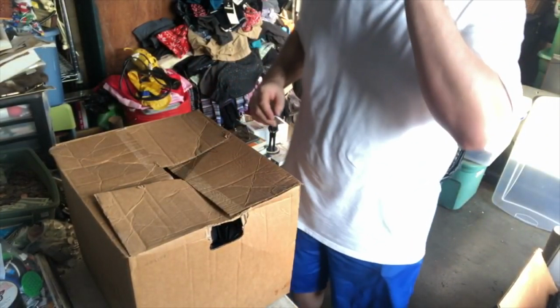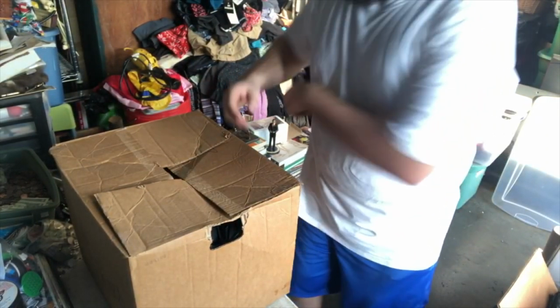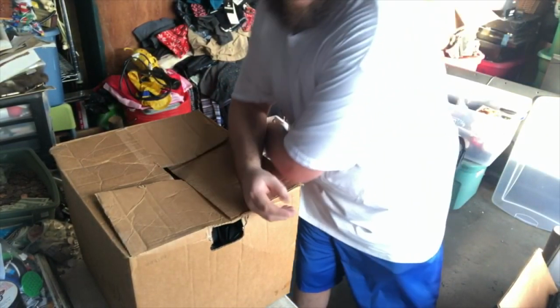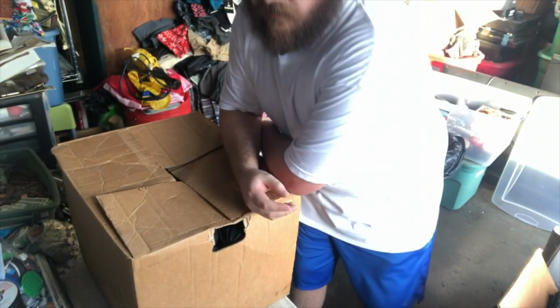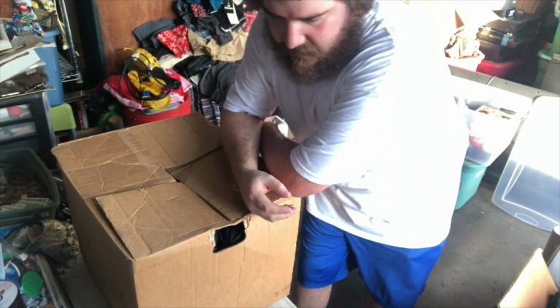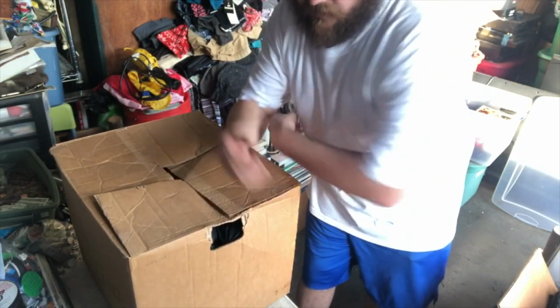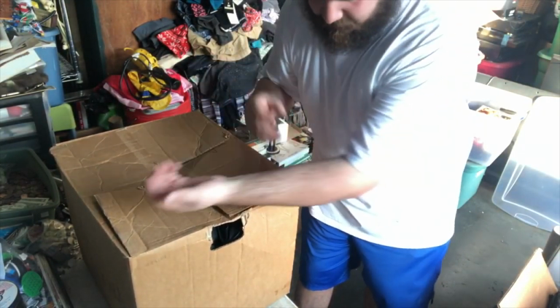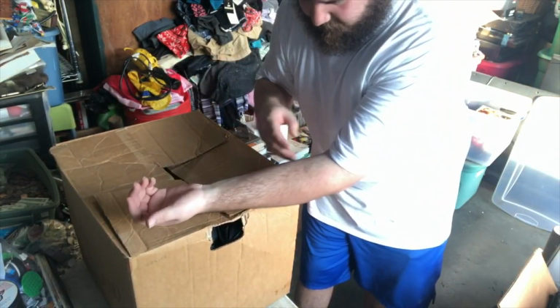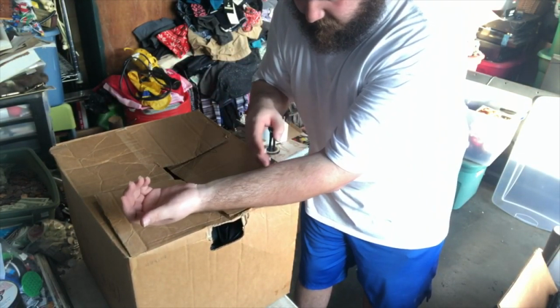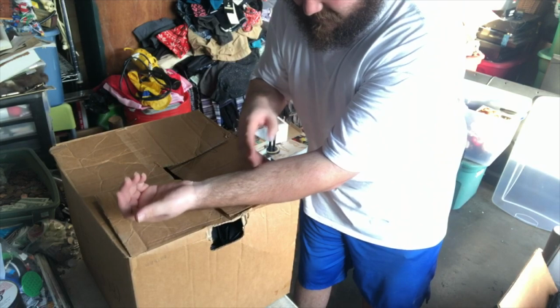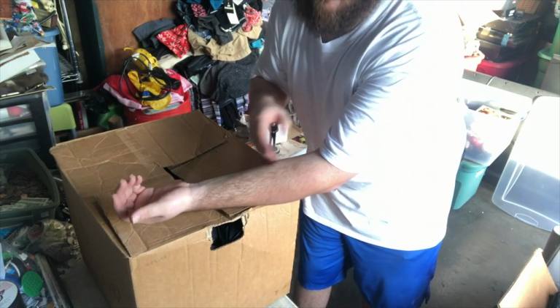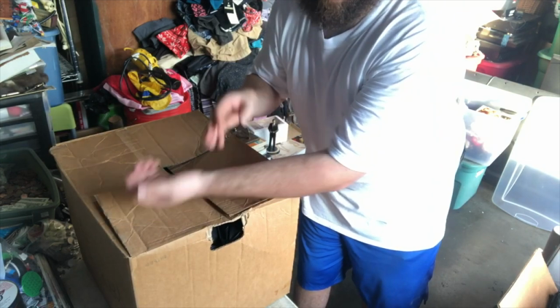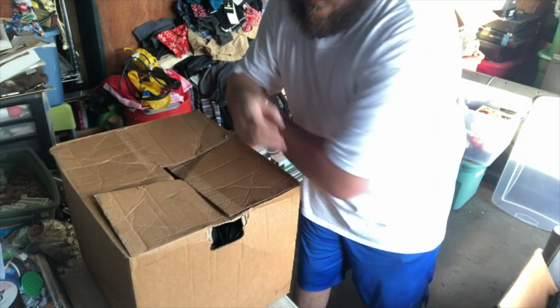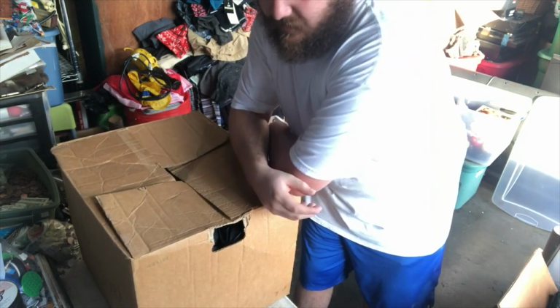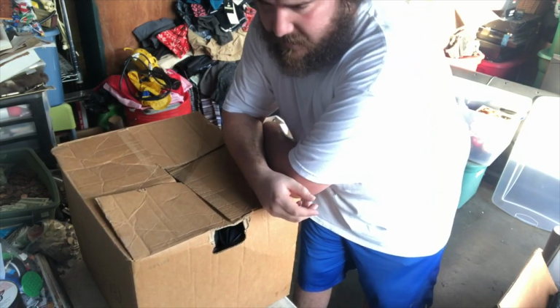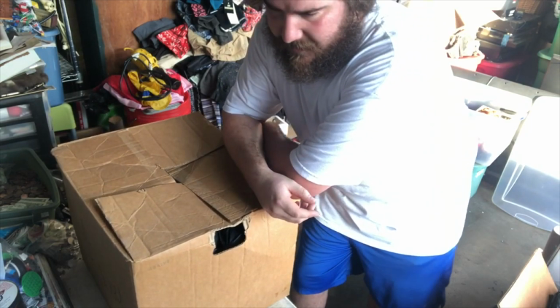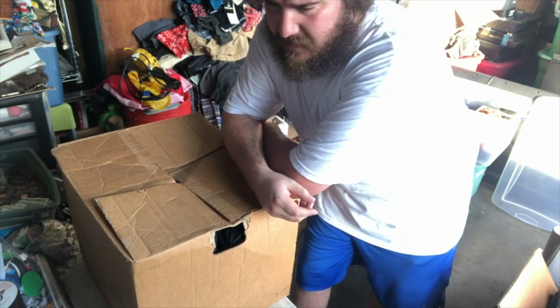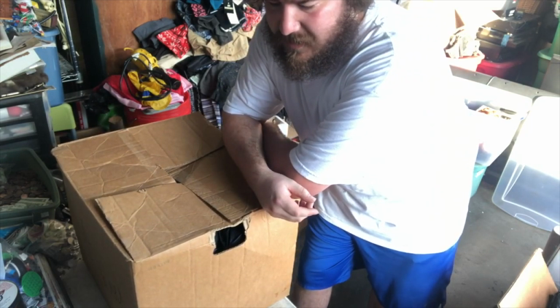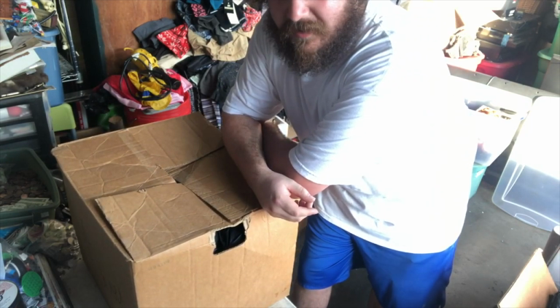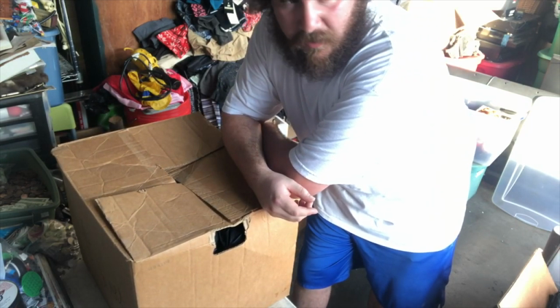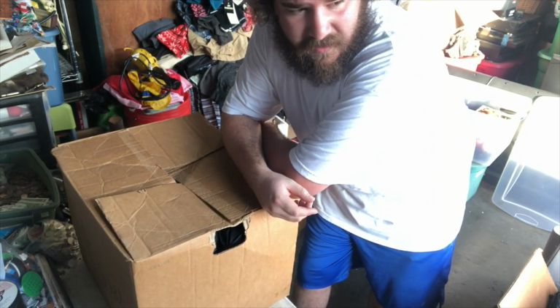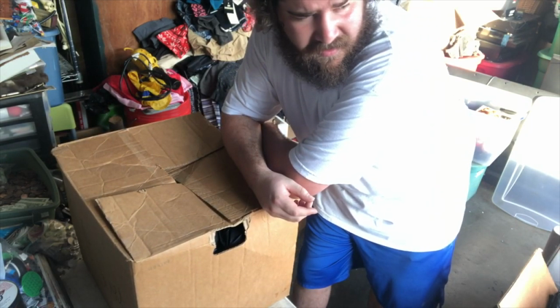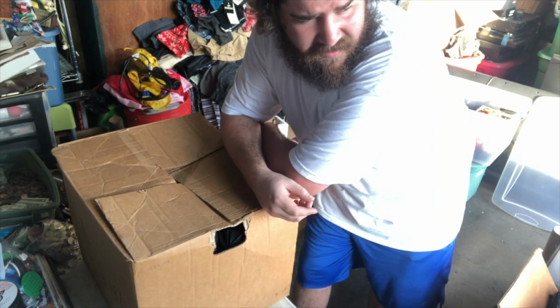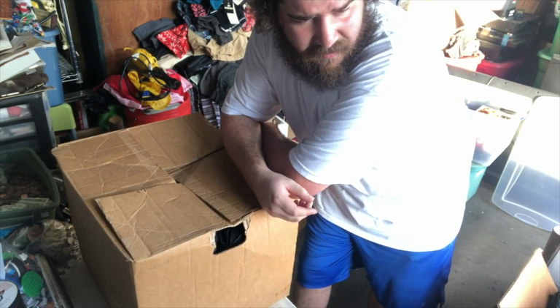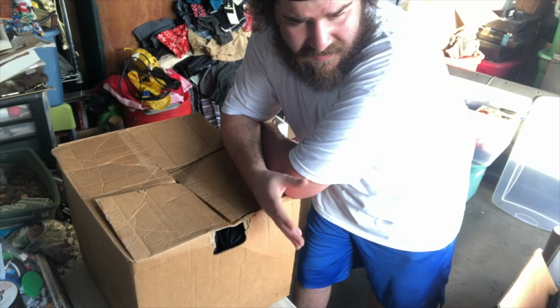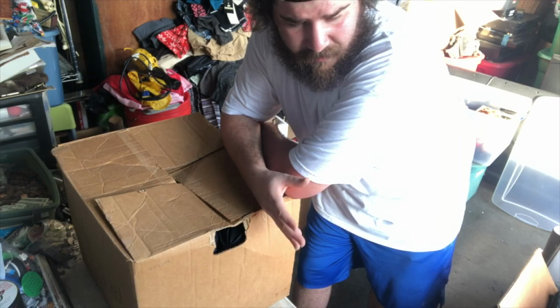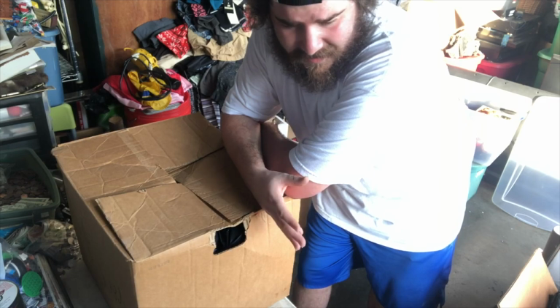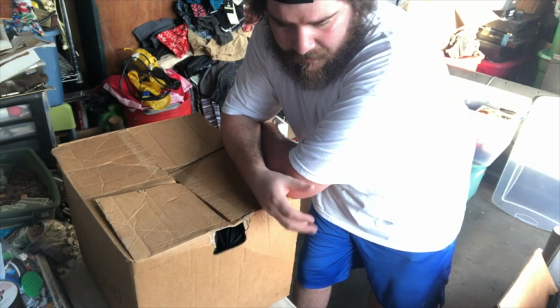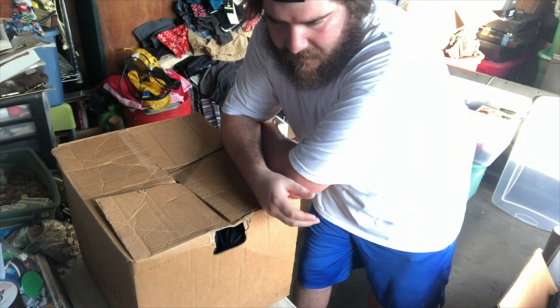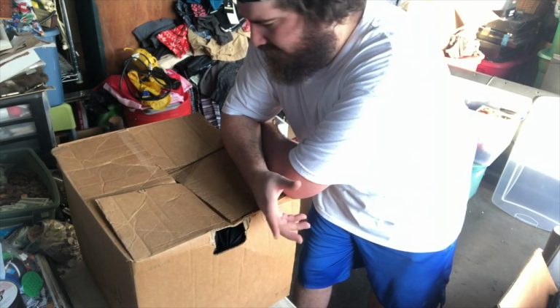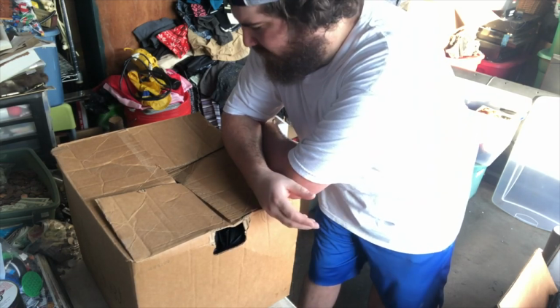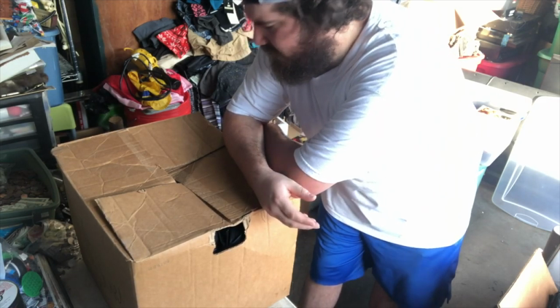Alright, so I just did a couple boxes. There was one that was marked with glasses, like glassware and stuff, and just about every single thing in there was broken, so I did that real quick - you could just hear it when you moved it. And then I just did a box of pictures, but now we're moving on.